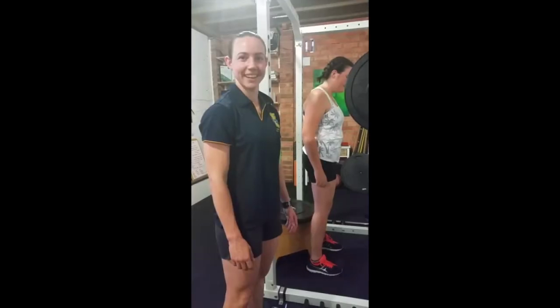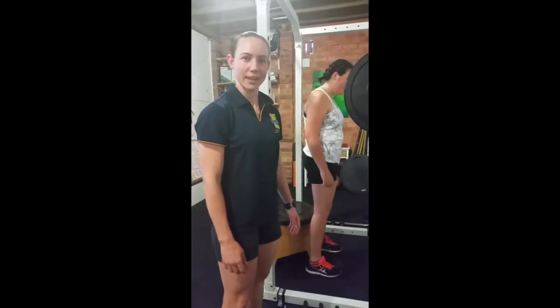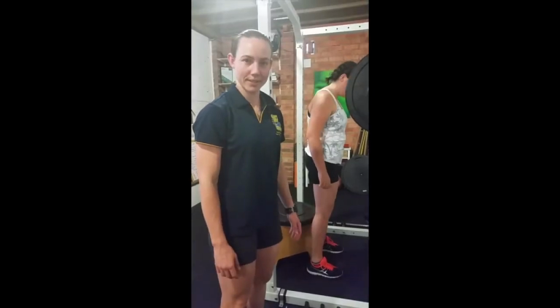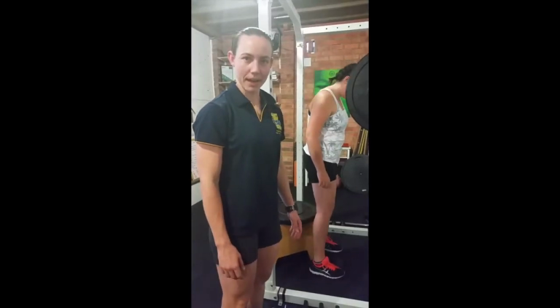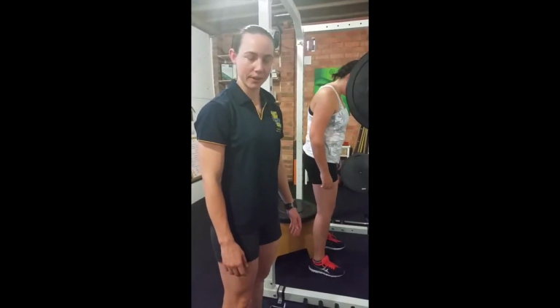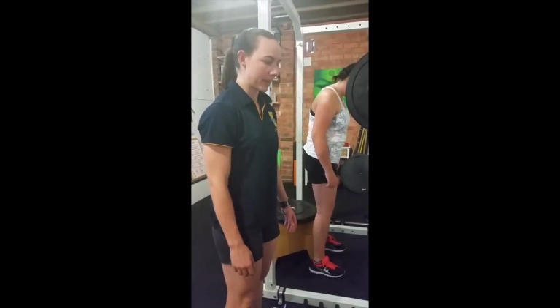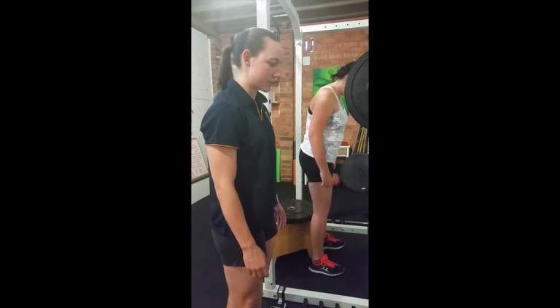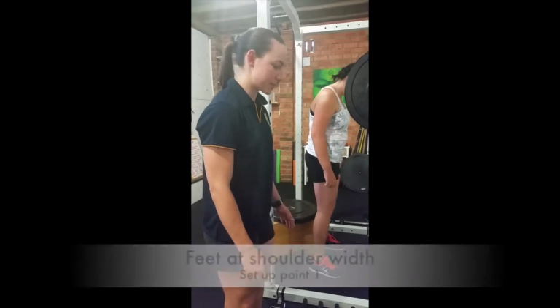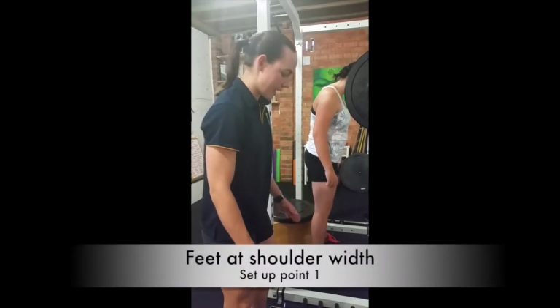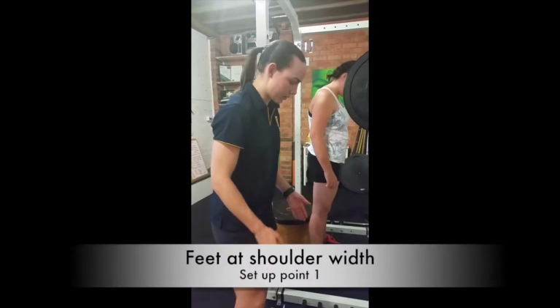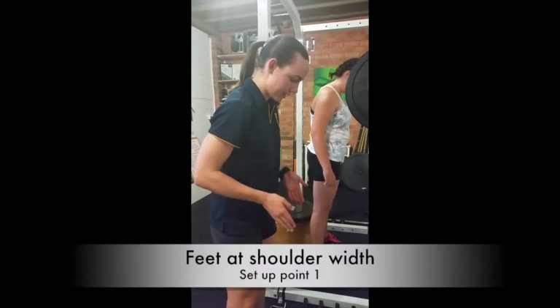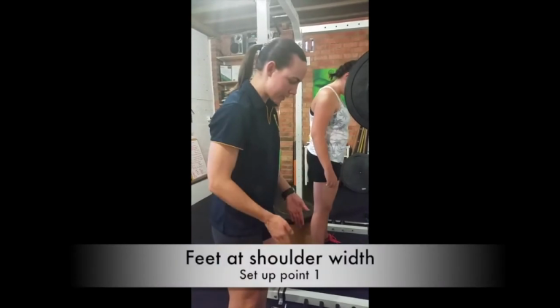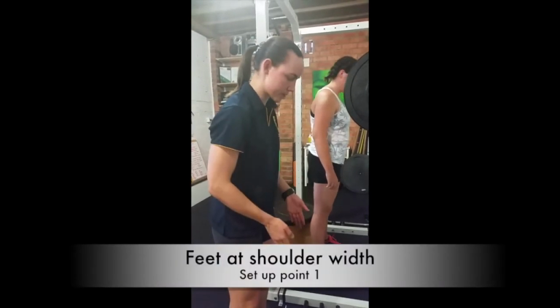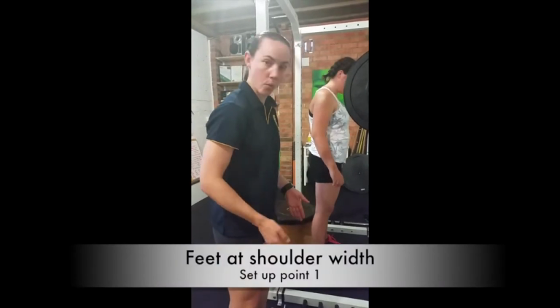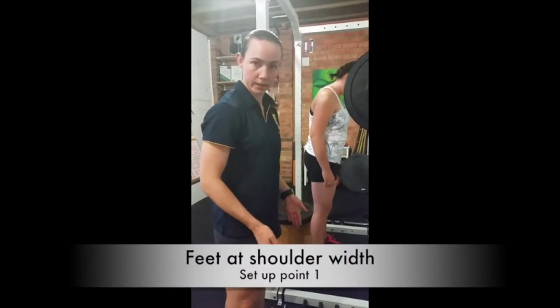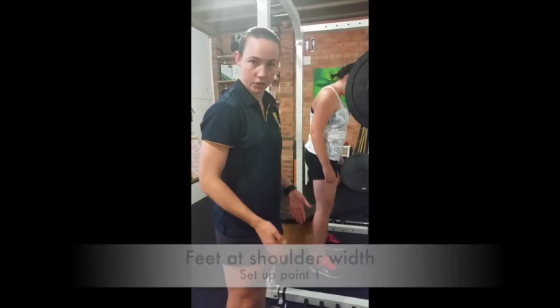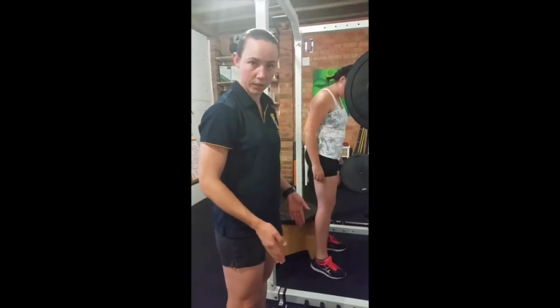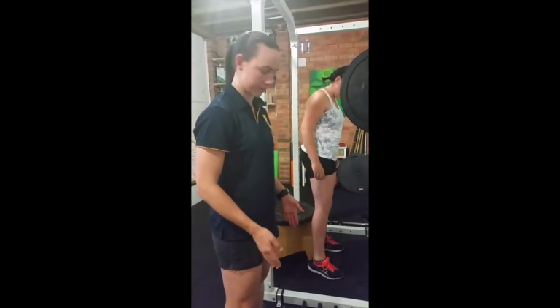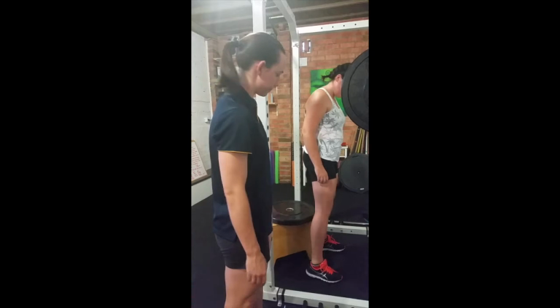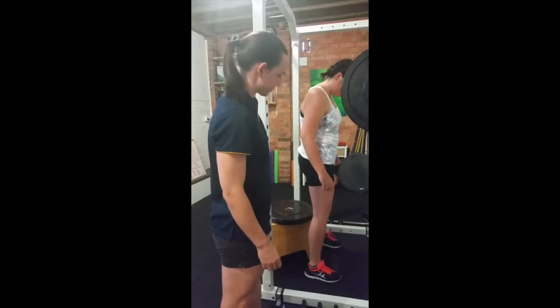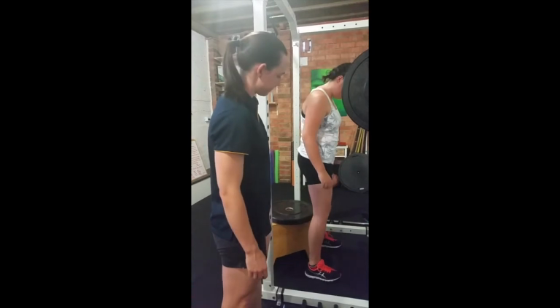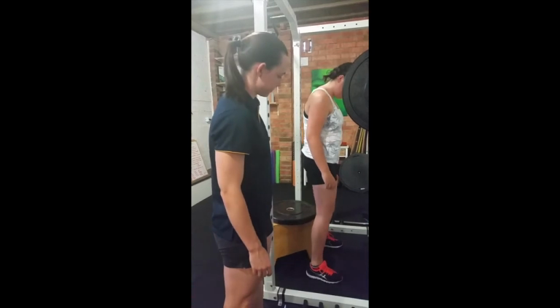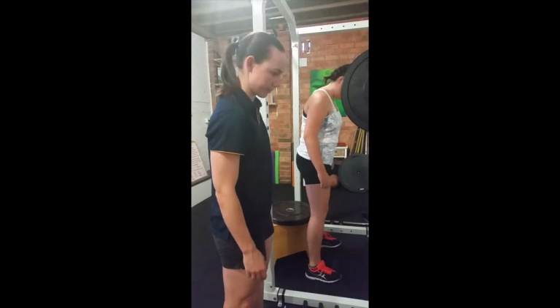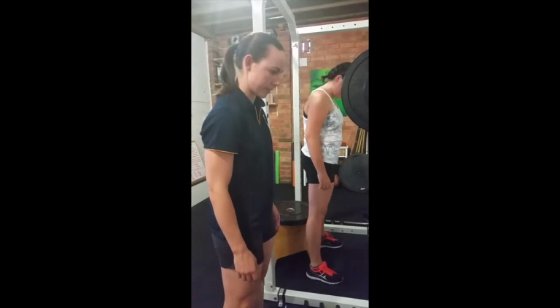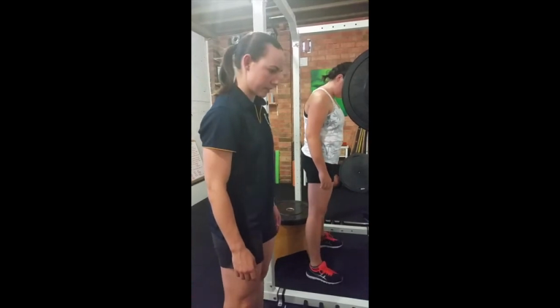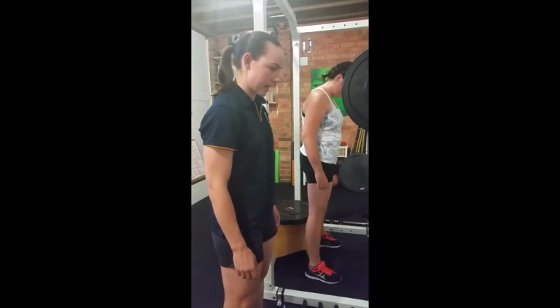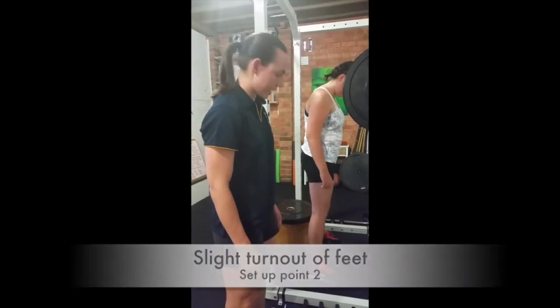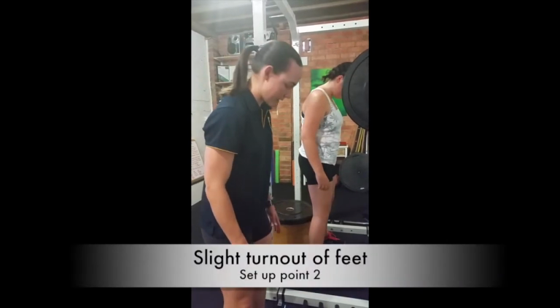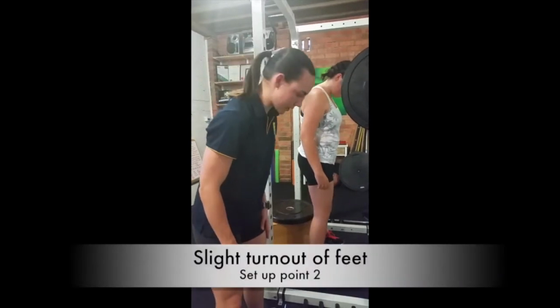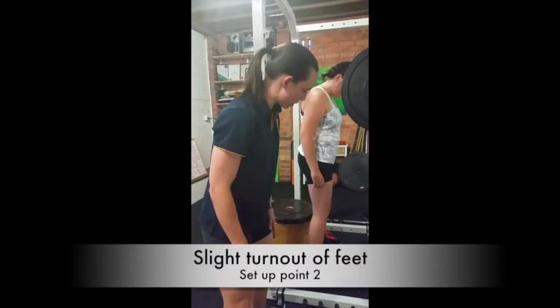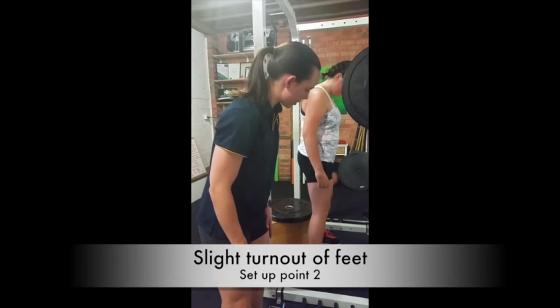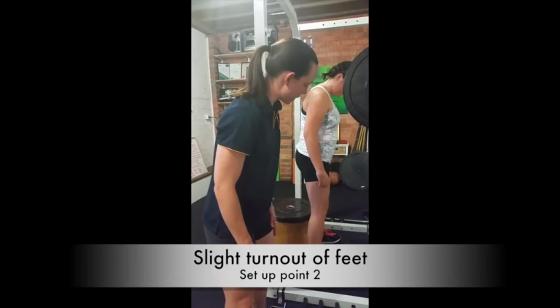Key points for the back squat are to firstly have your feet at or slightly wider than shoulder width, and secondly to have a slight turn out of the feet.